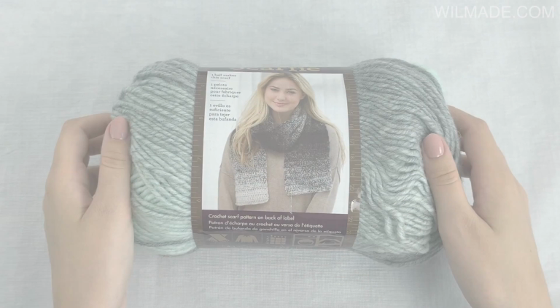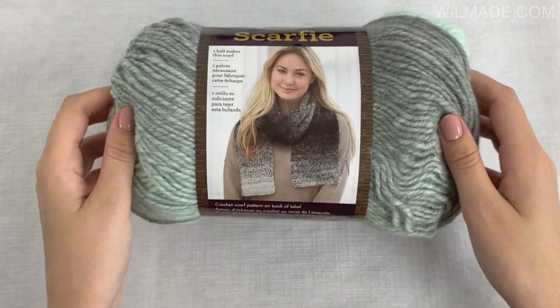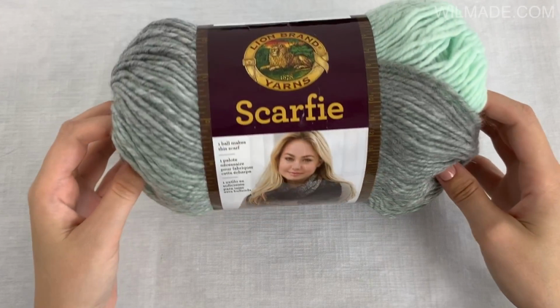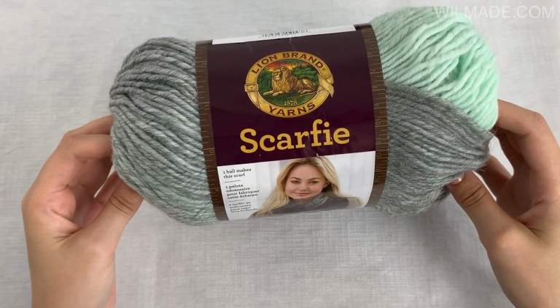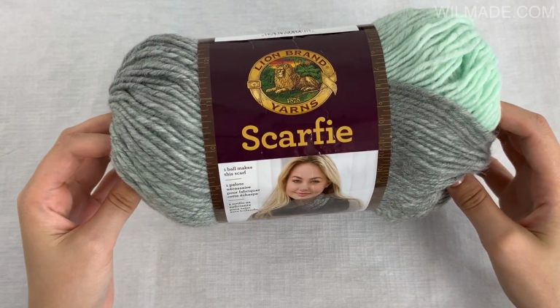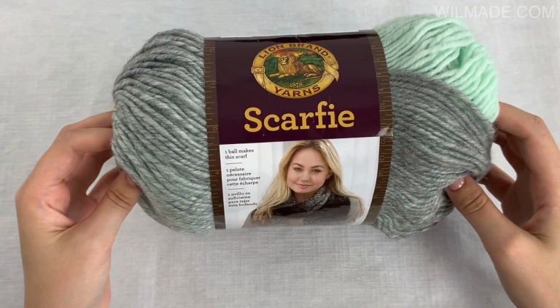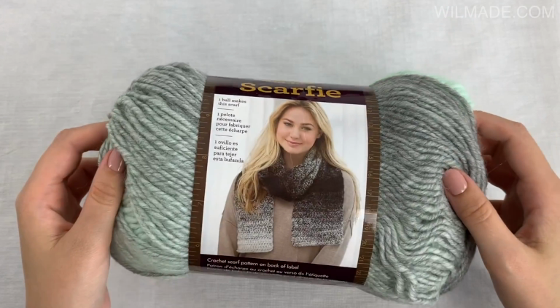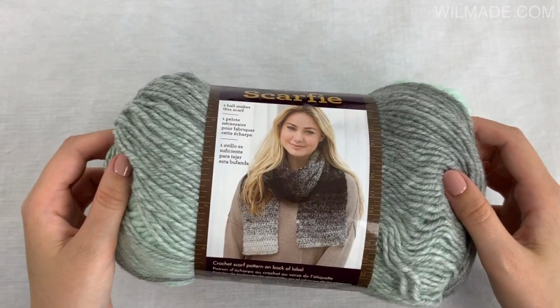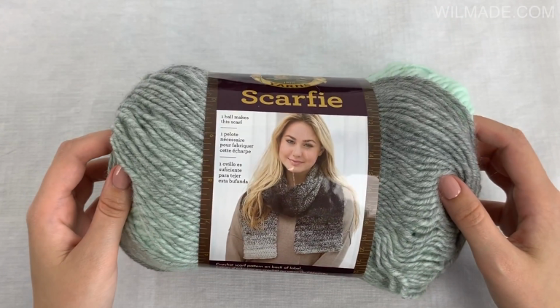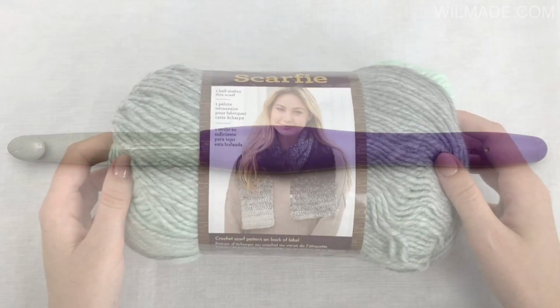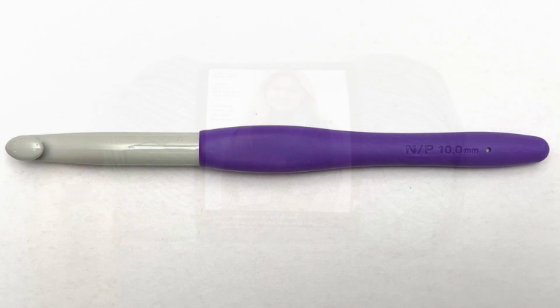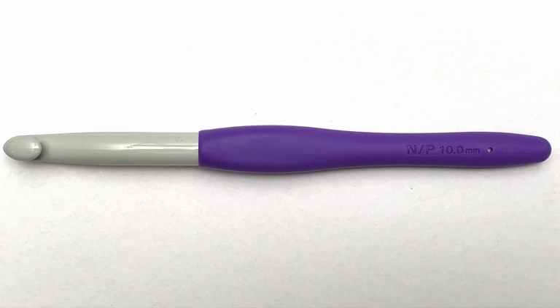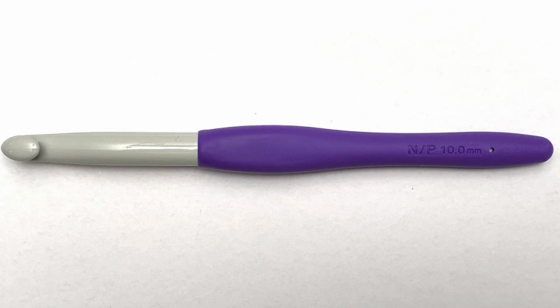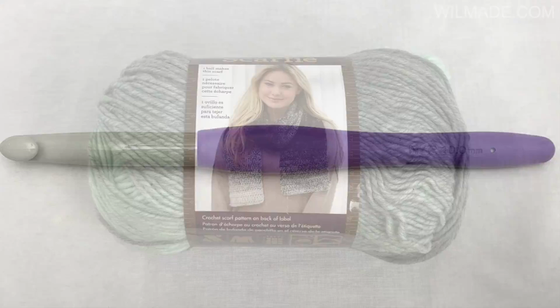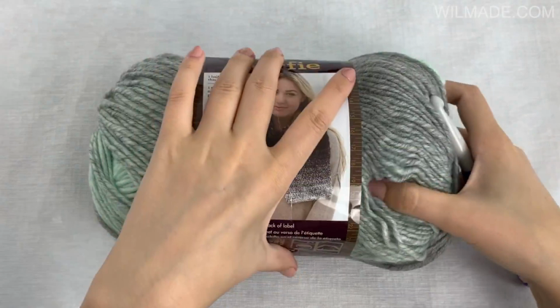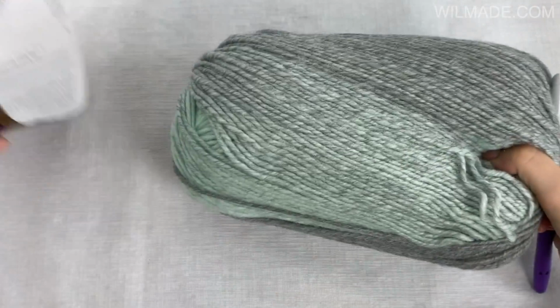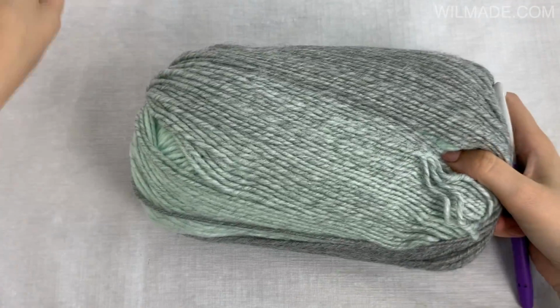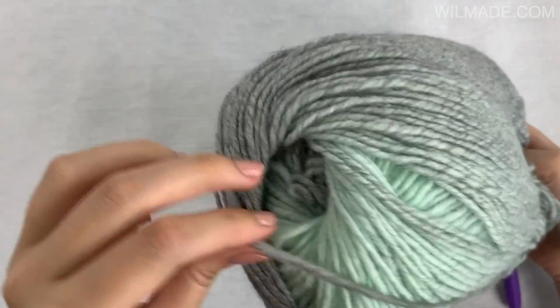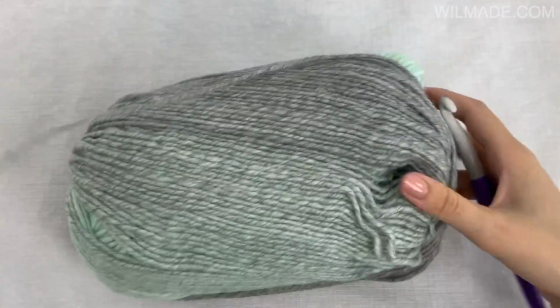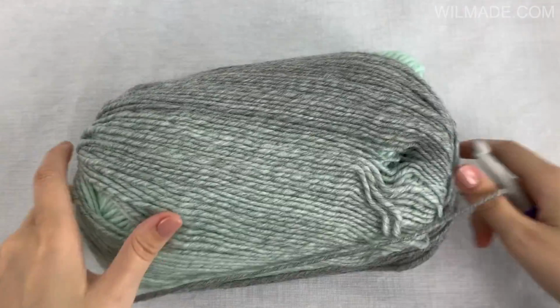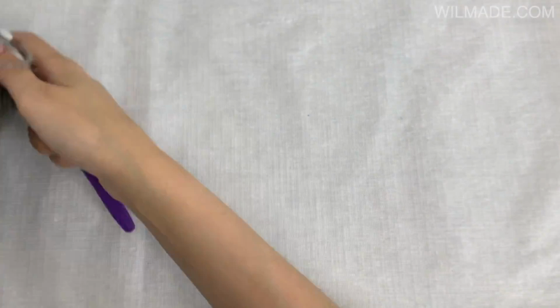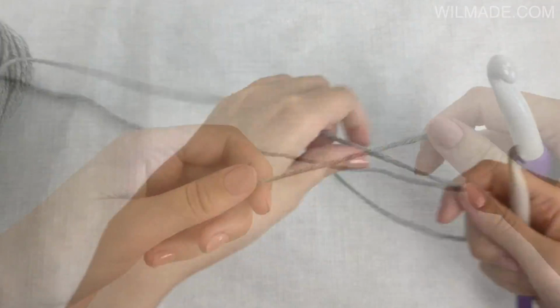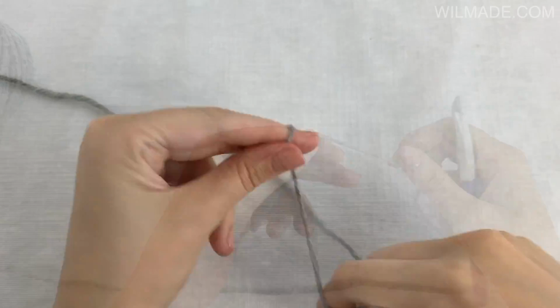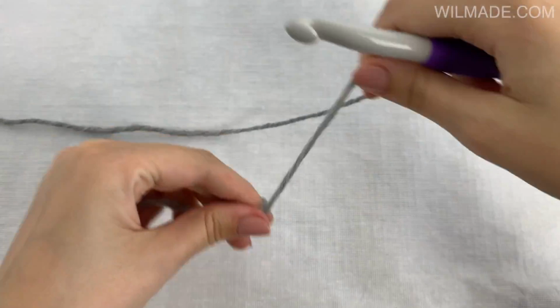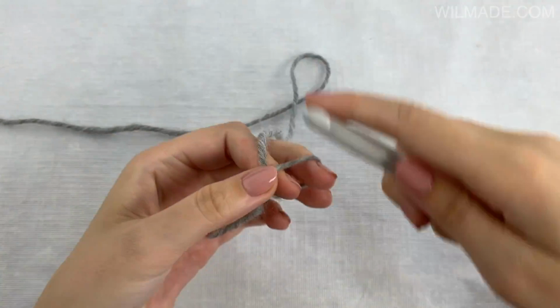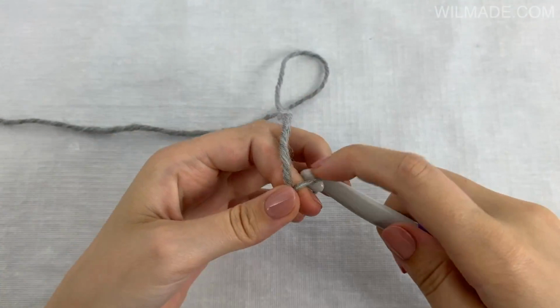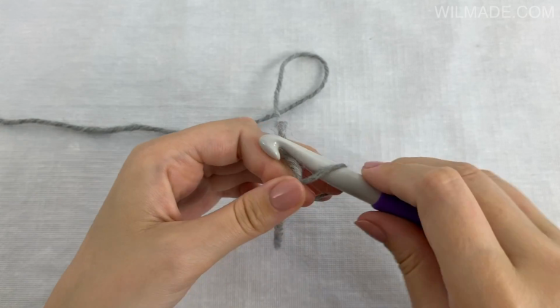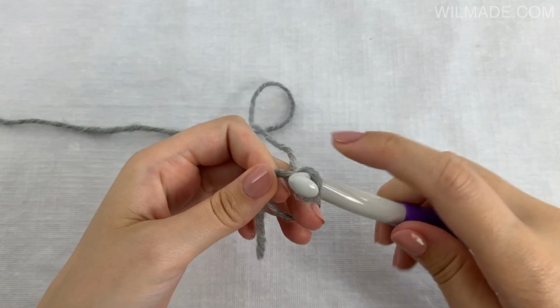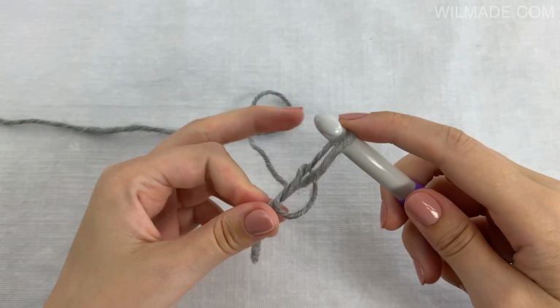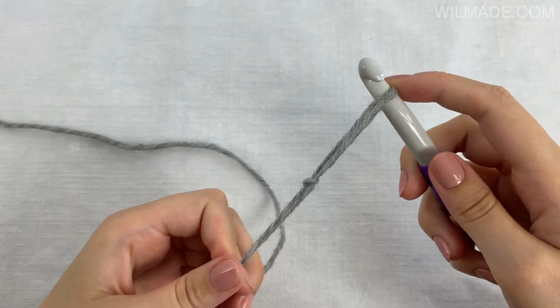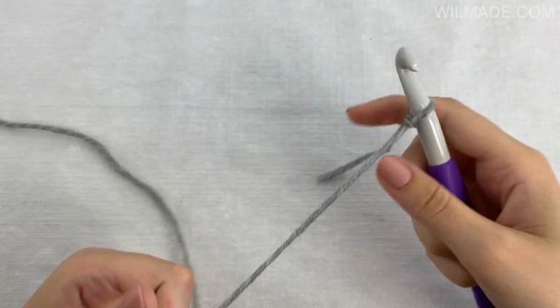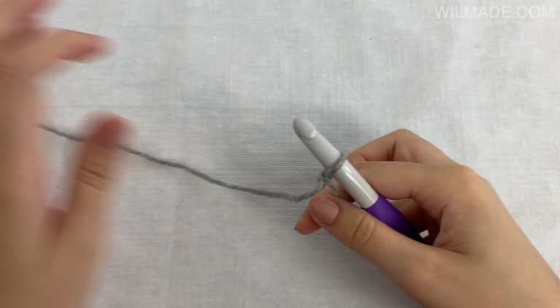For this t-shirt you will need scarfy yarn and a crochet hook size 10mm. This t-shirt is worked side to side and we will start working on the sleeve. So we chain 13 and turn our work.